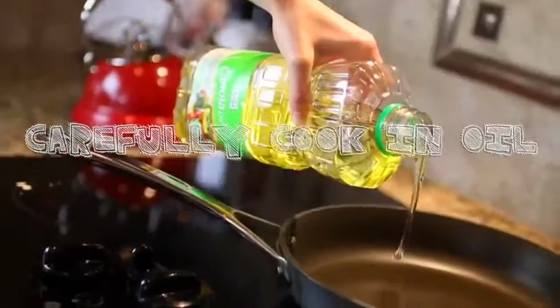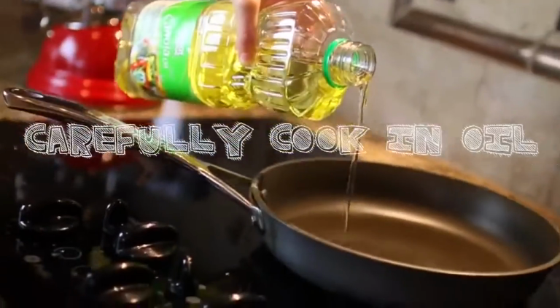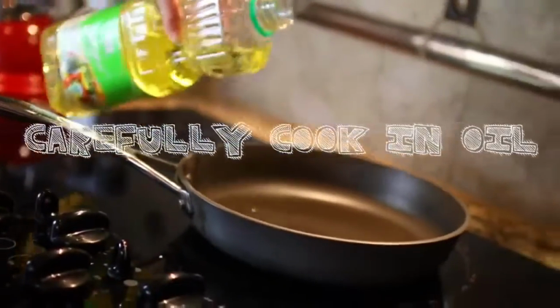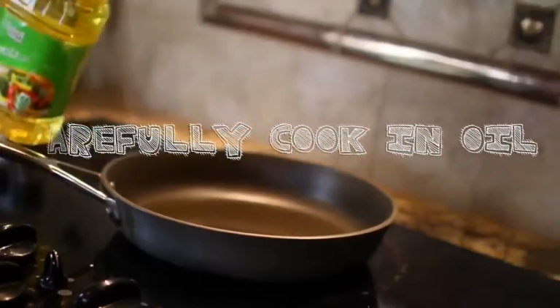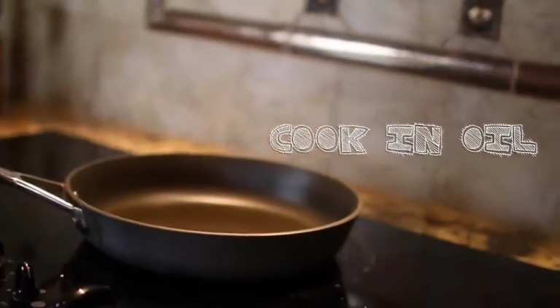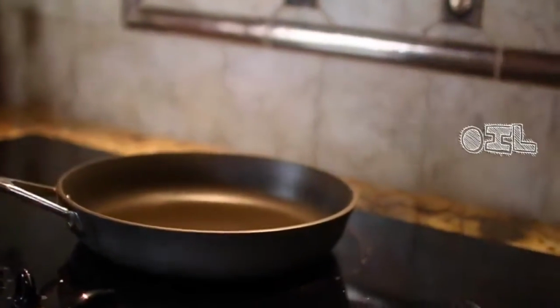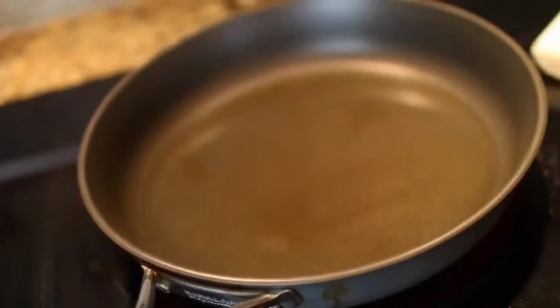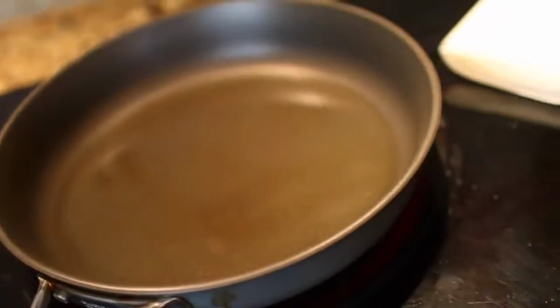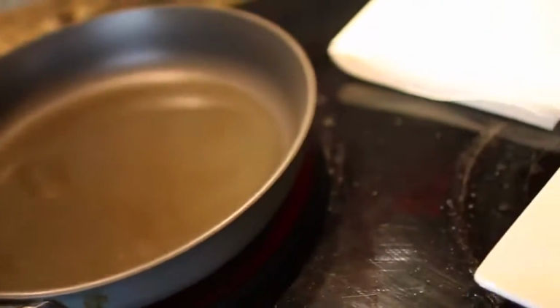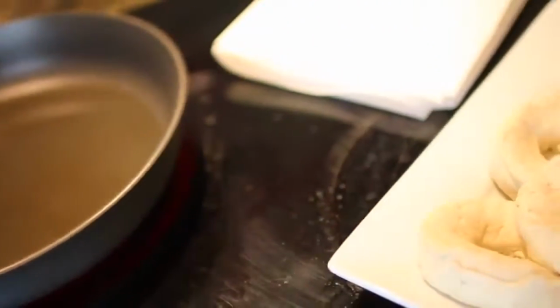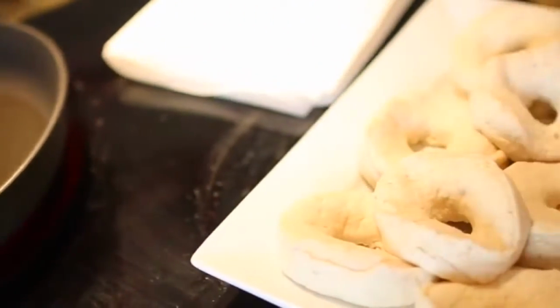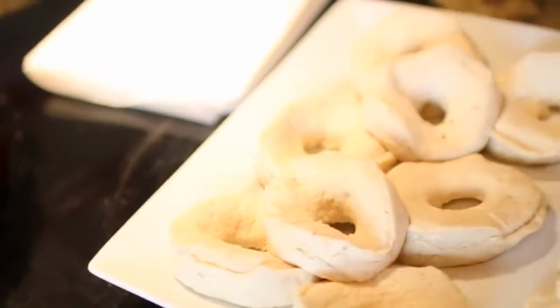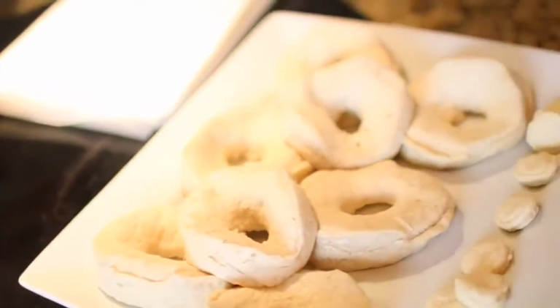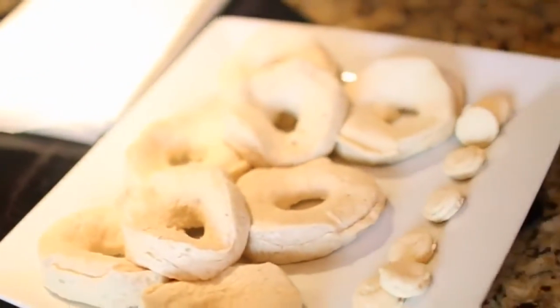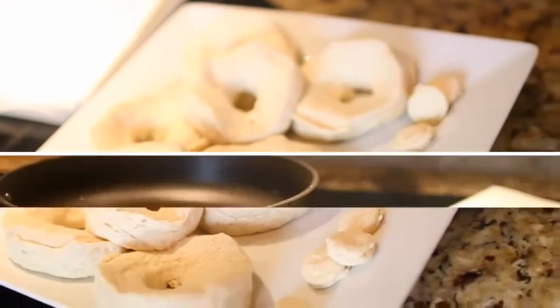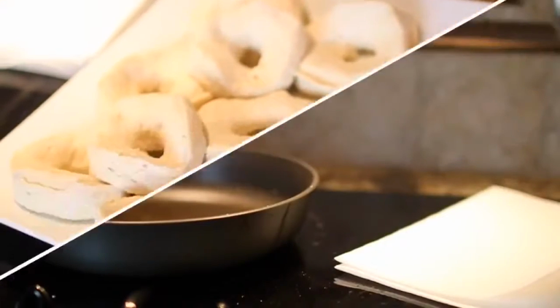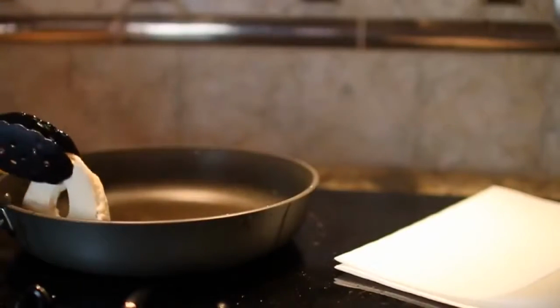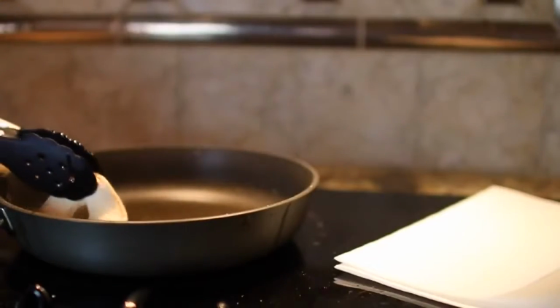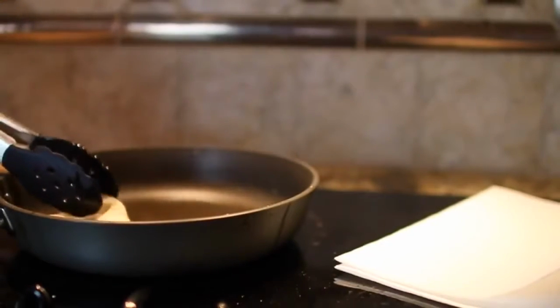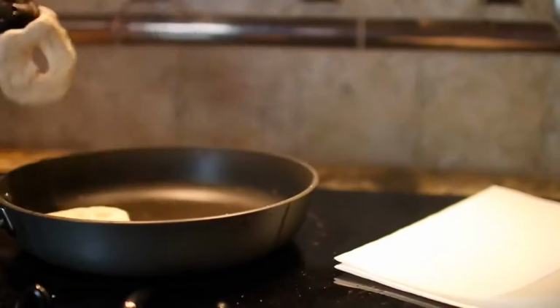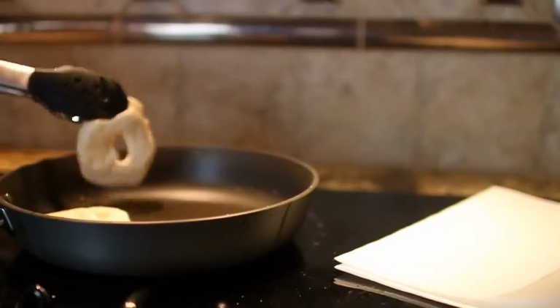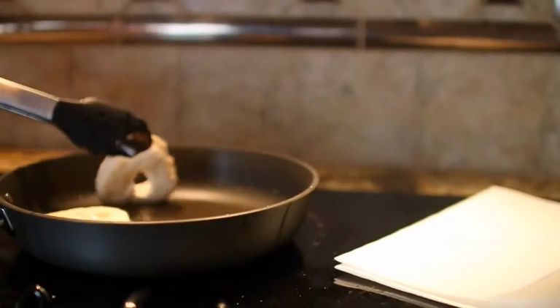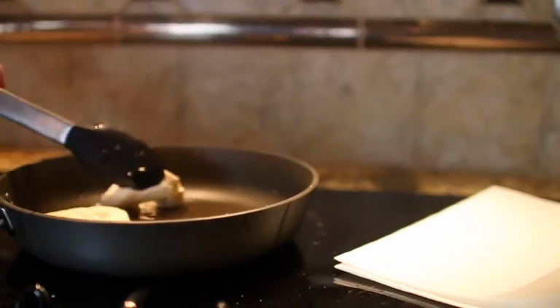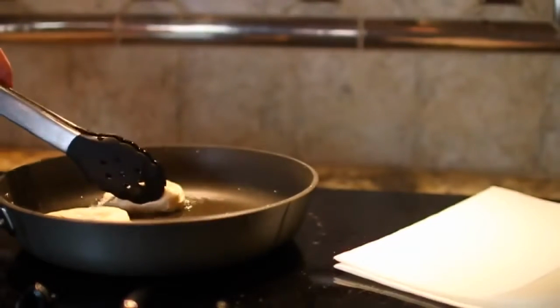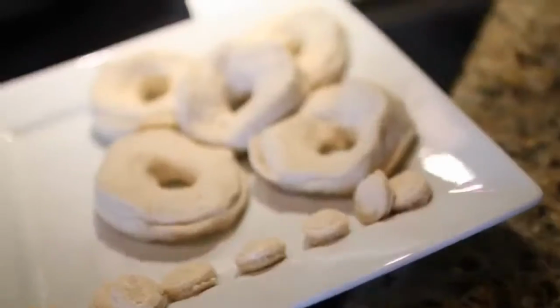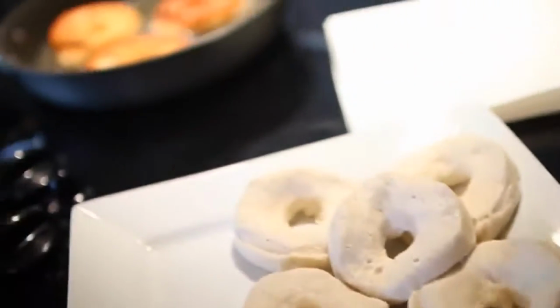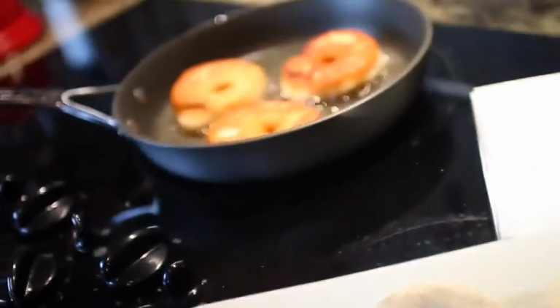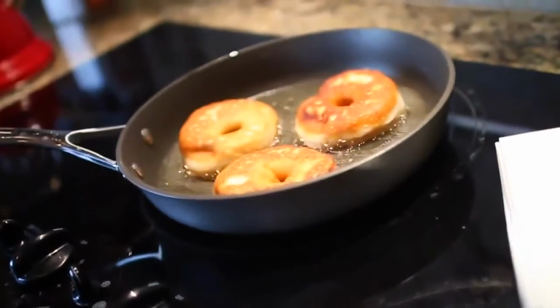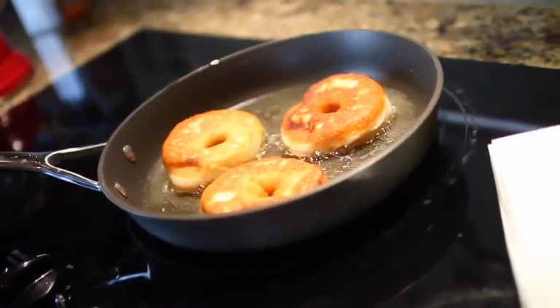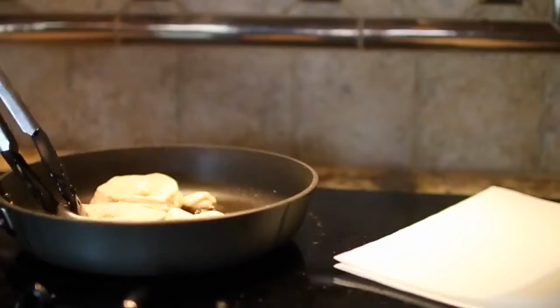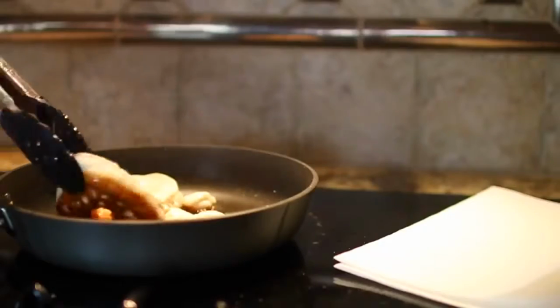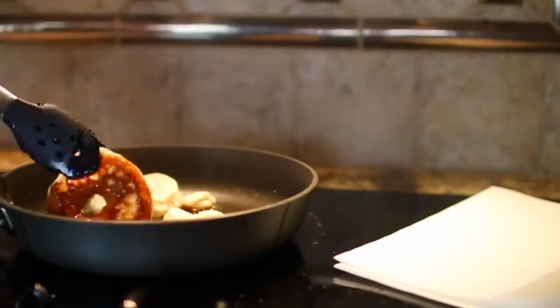Very carefully put your donuts in there with tongs. Do not use your fingers or your hands or anything. If you're younger, I would recommend adult supervision. Even I had adult supervision — Parker helped me with this because I was scared of burning myself with the oil.